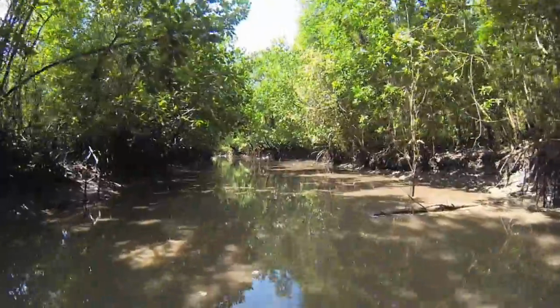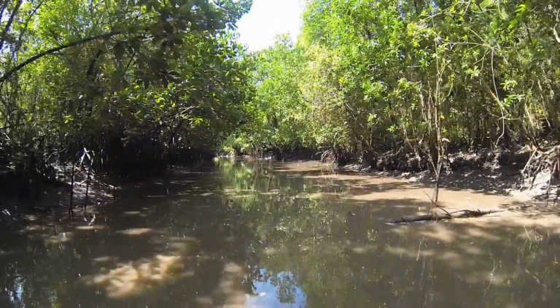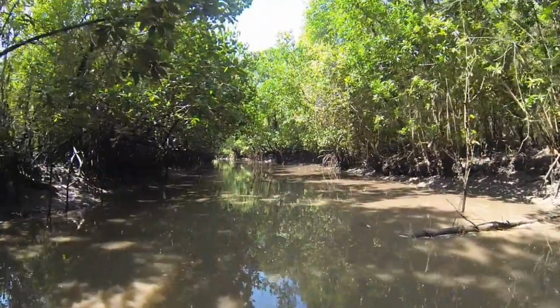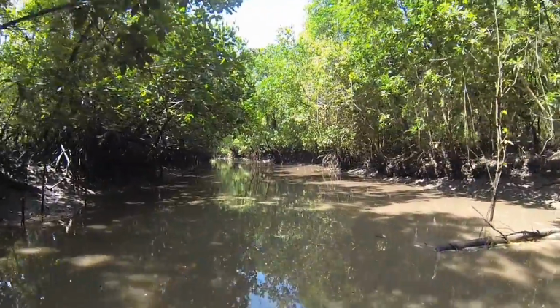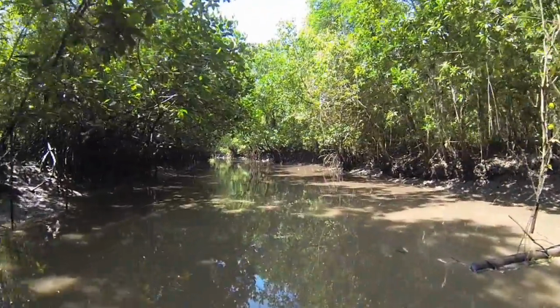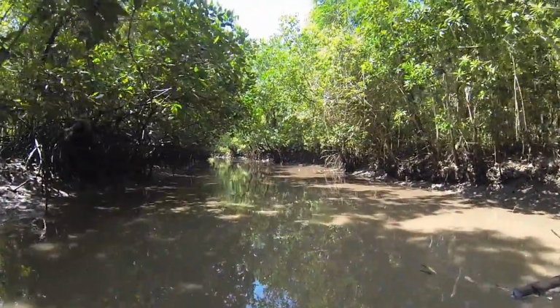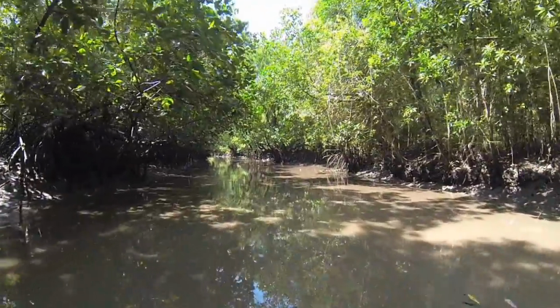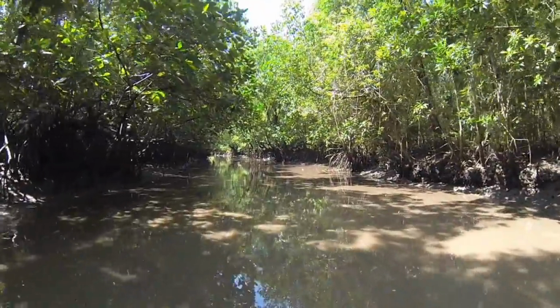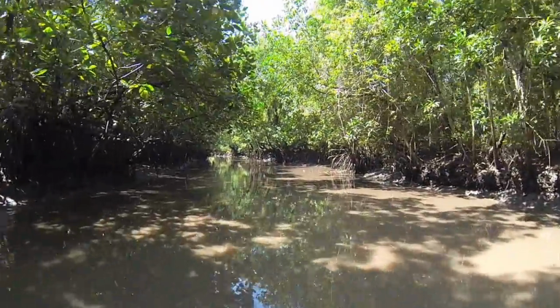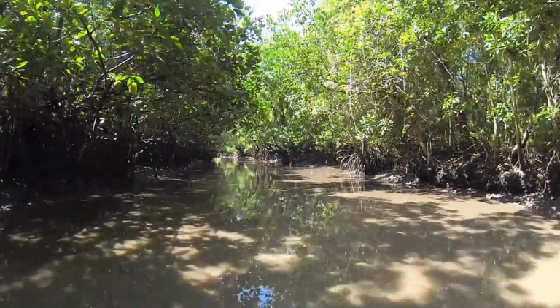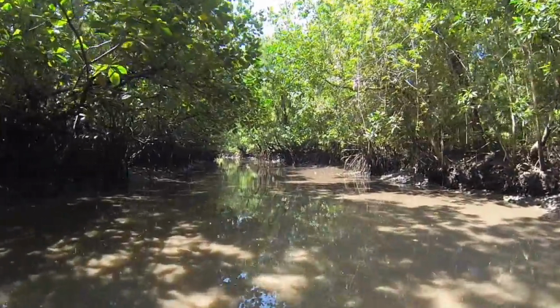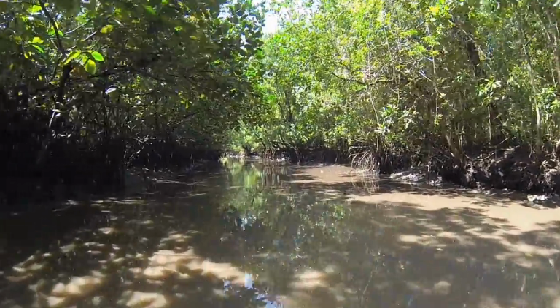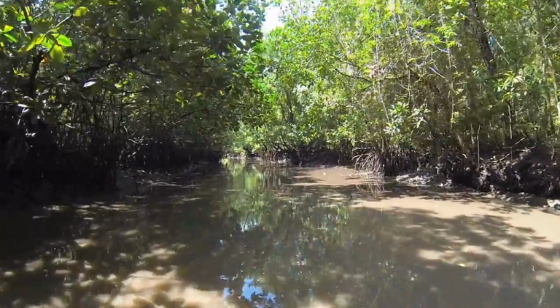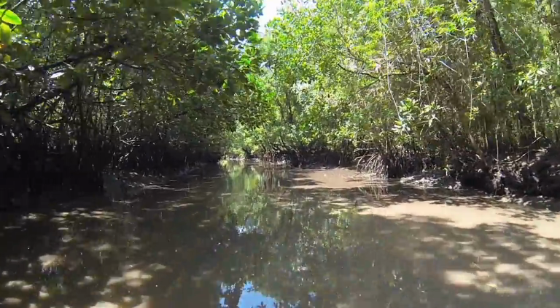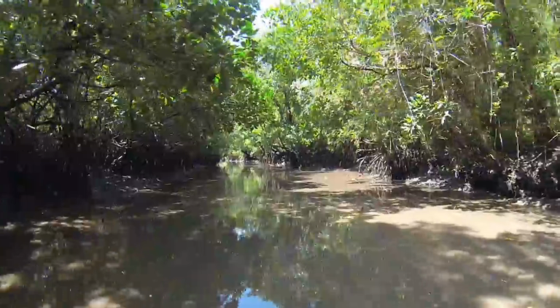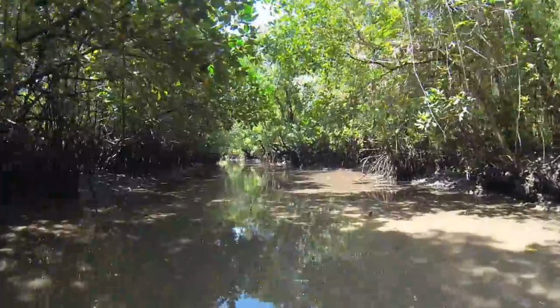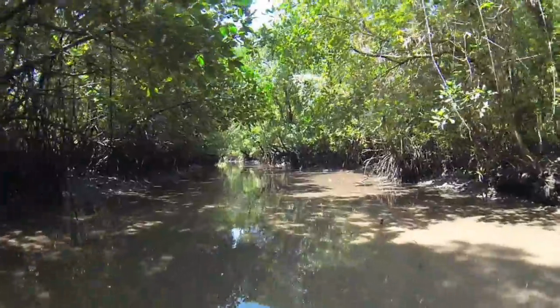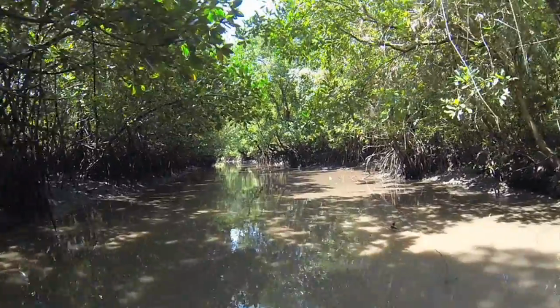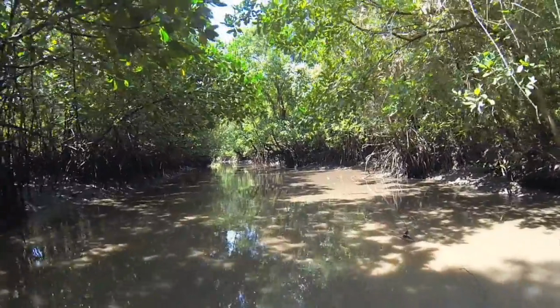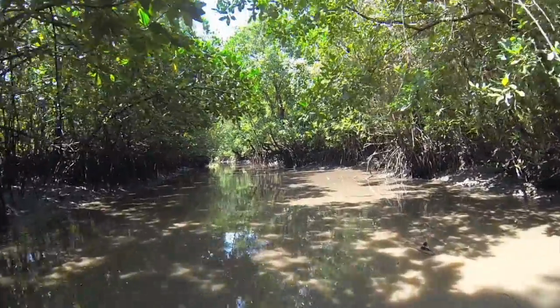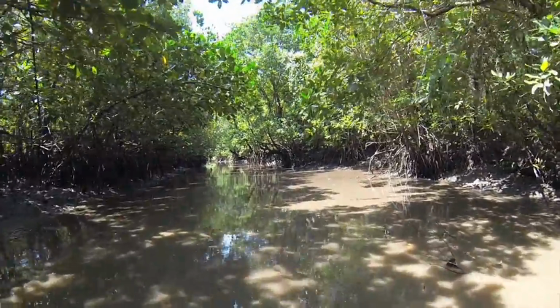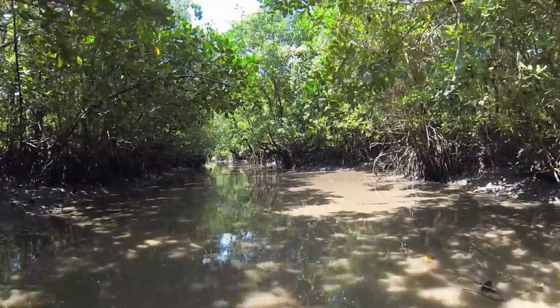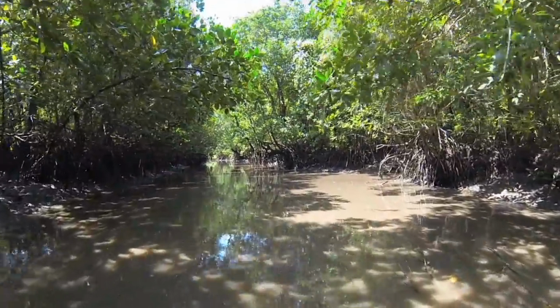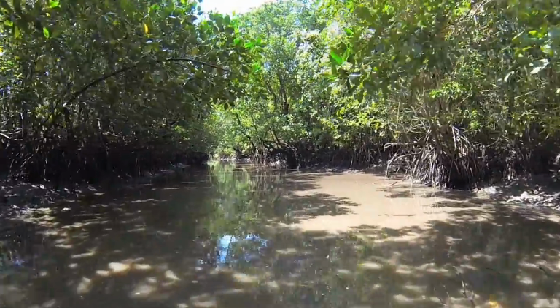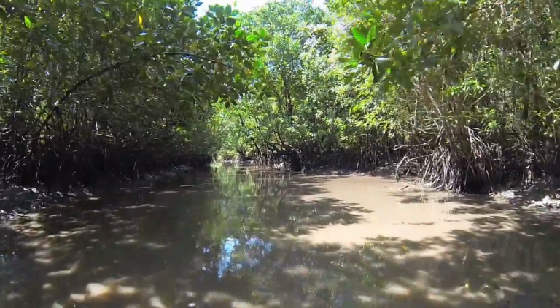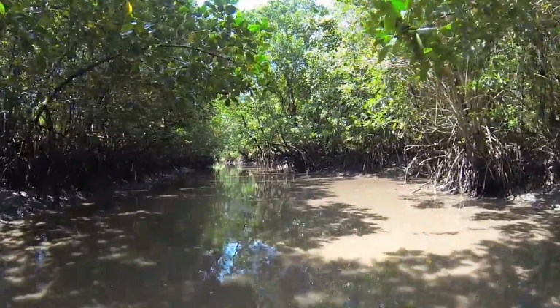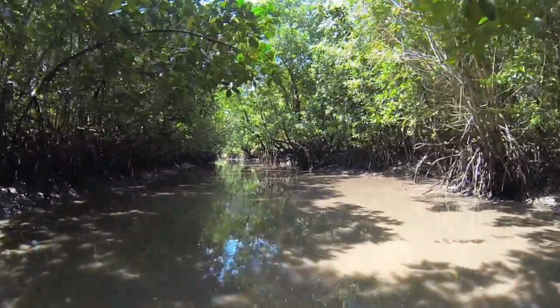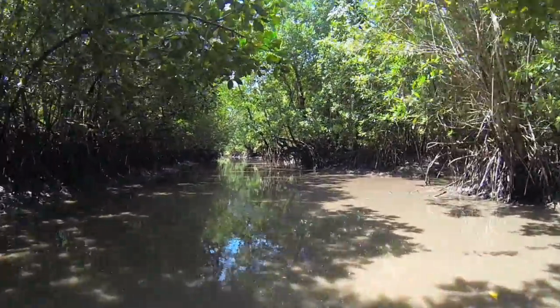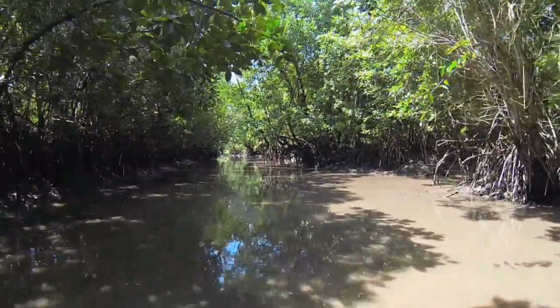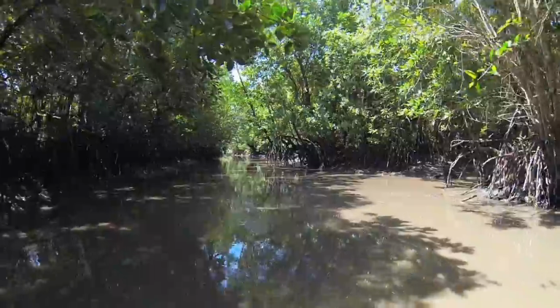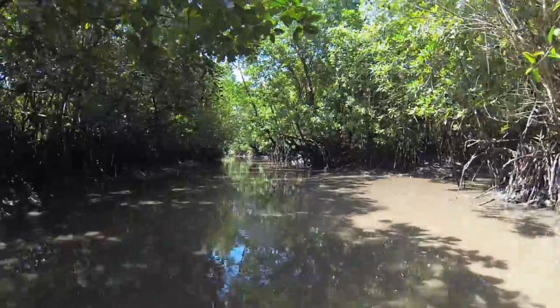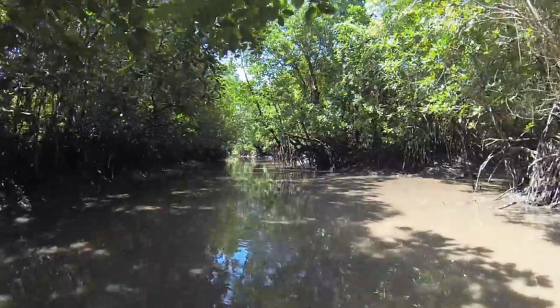The Prei Nup Mangrove Conservation Project is working to protect and restore the great diversity of mangrove trees, birds, and other animals of this region.